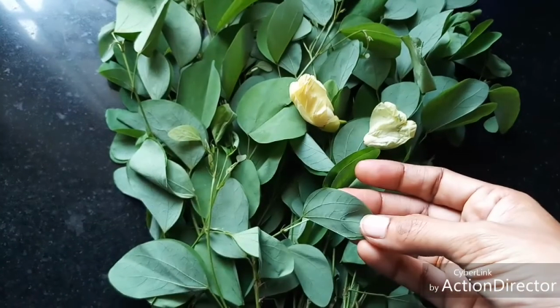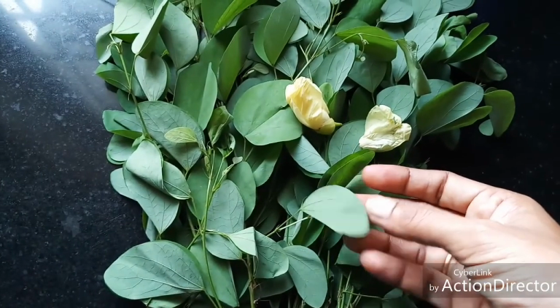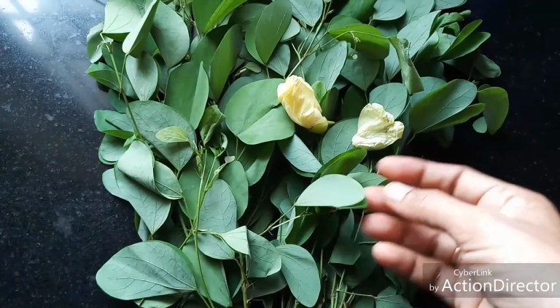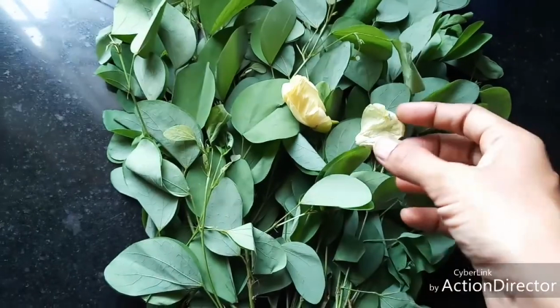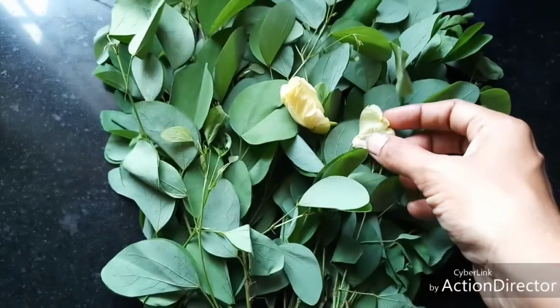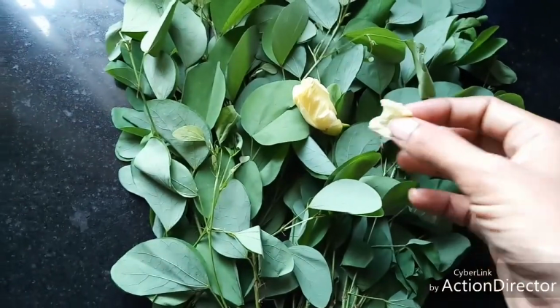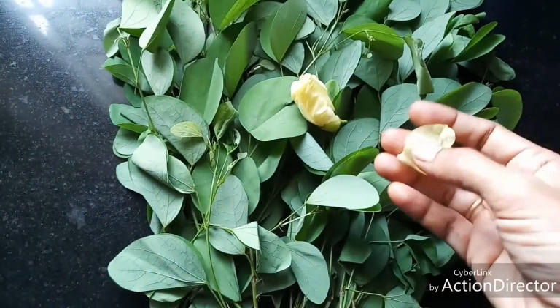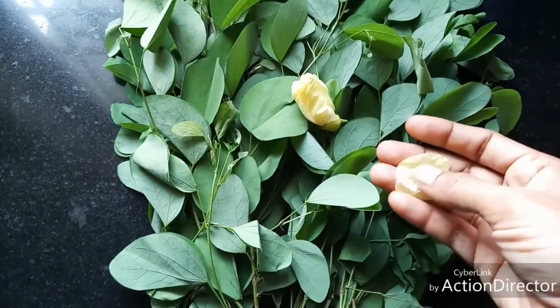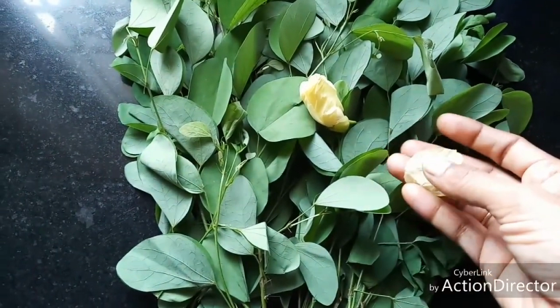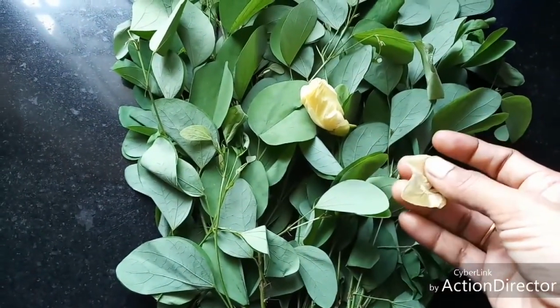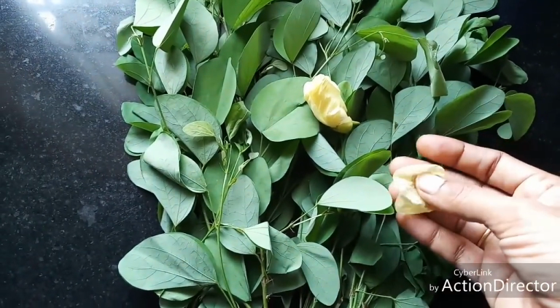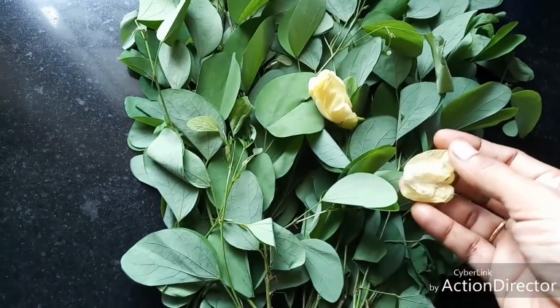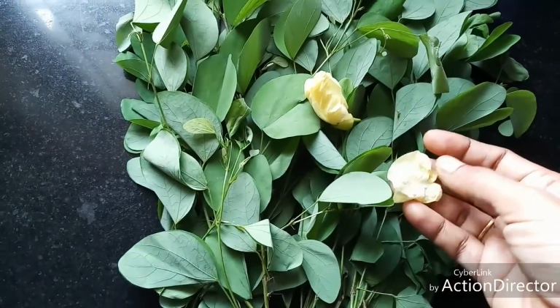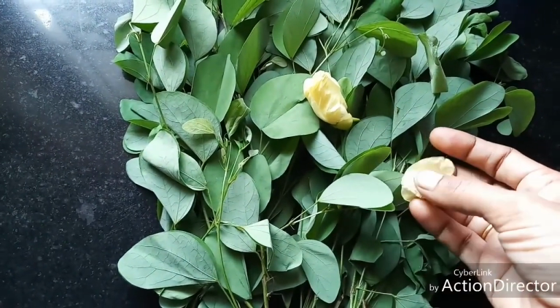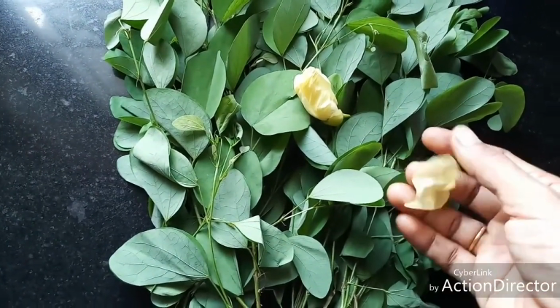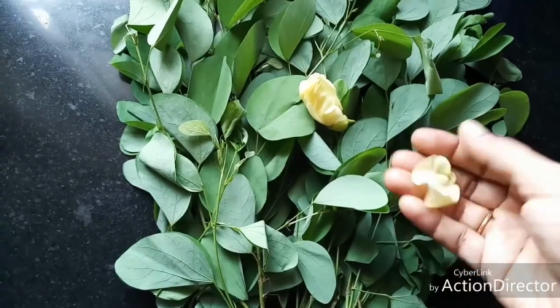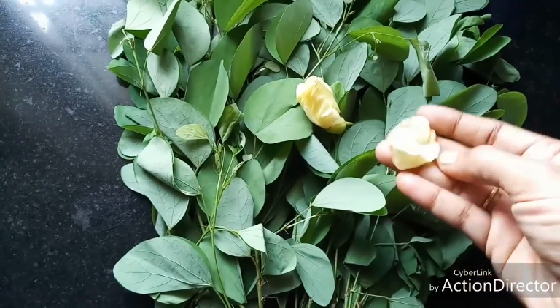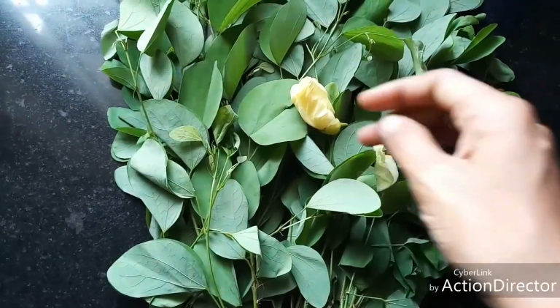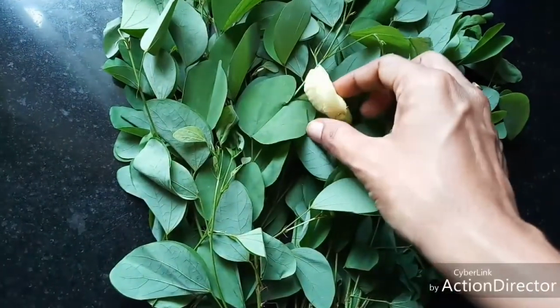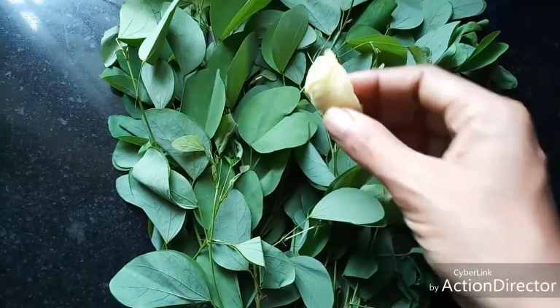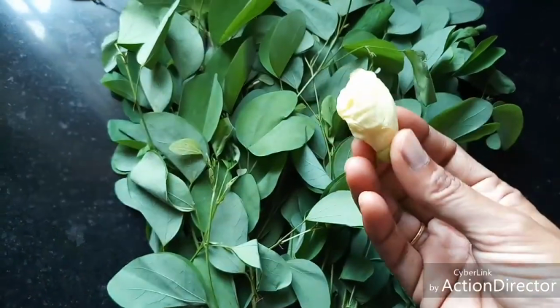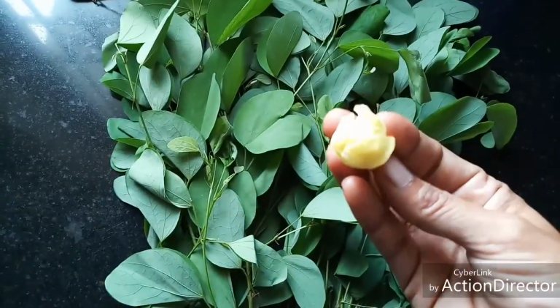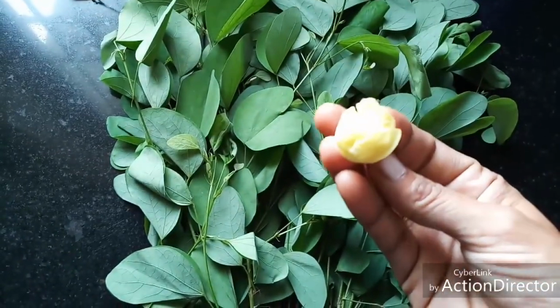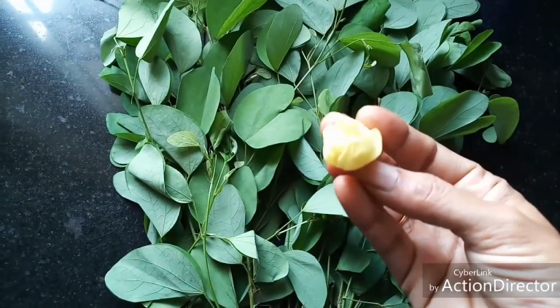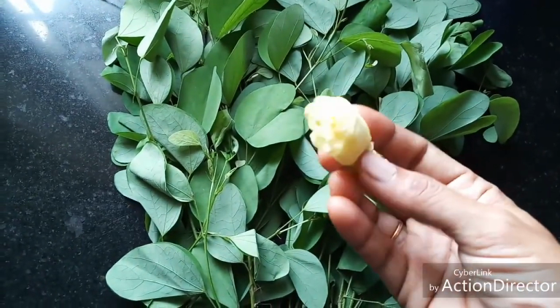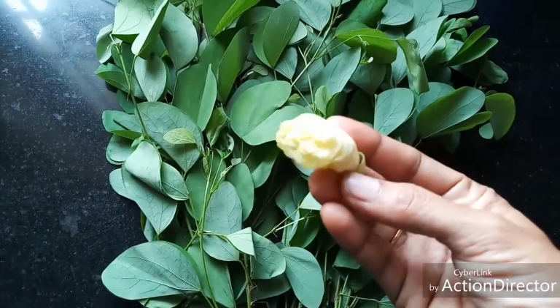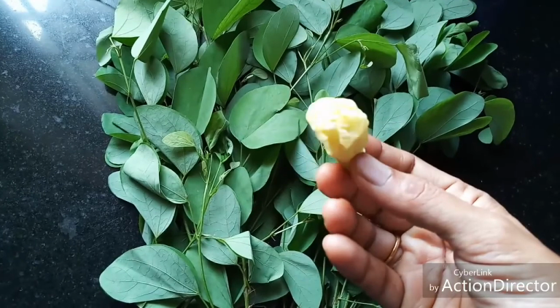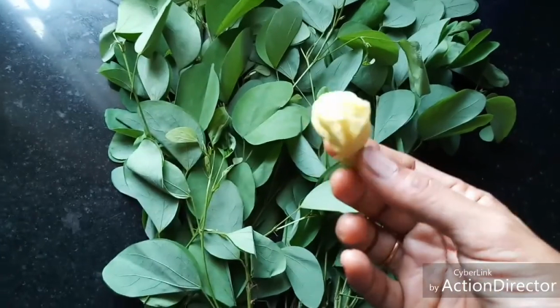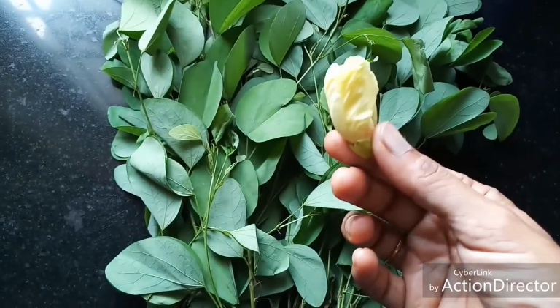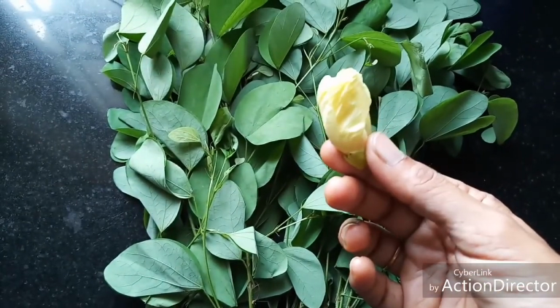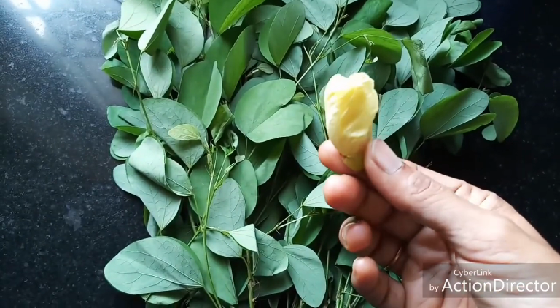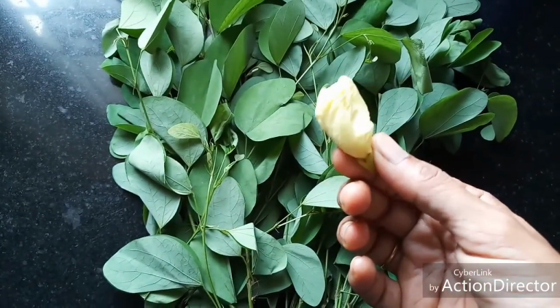This is Kolukatai Mandarai. Its botanical name is Bauhinia tomentosa and in English it is called yellow bell orchid tree, yellow Bauhinia, or yellow orchid tree.